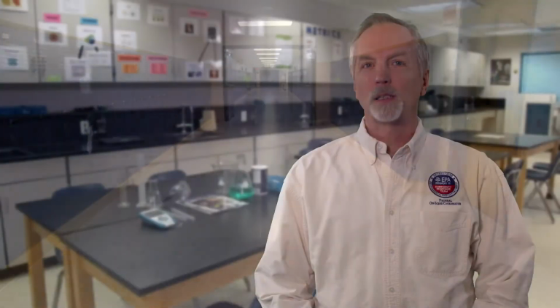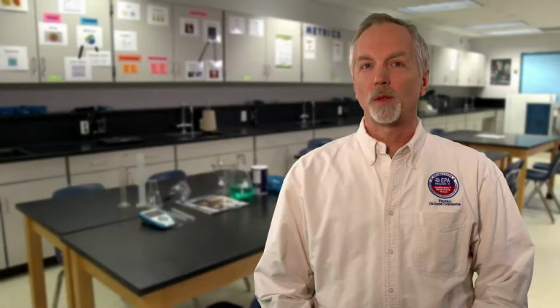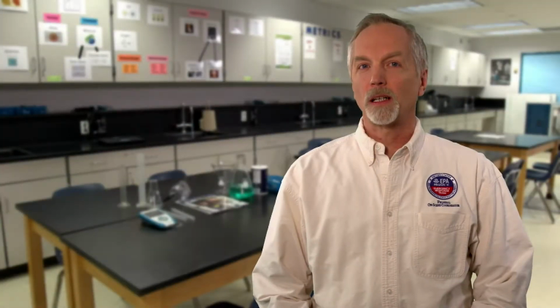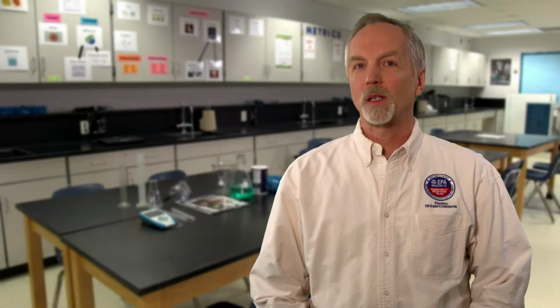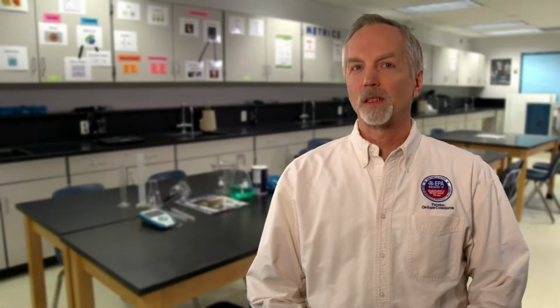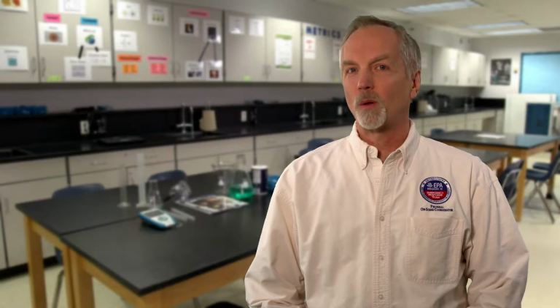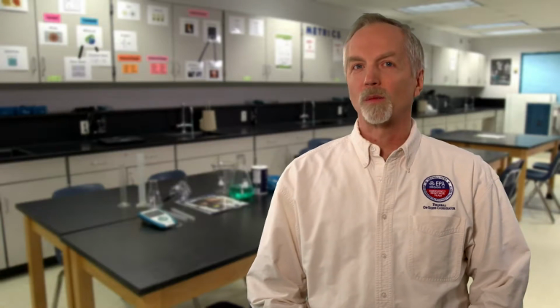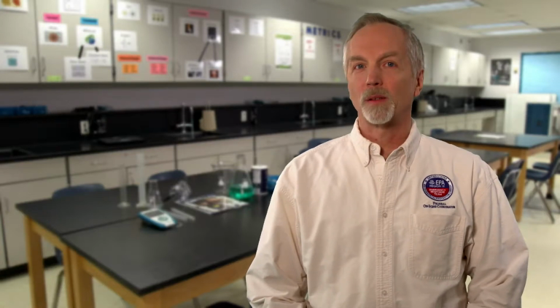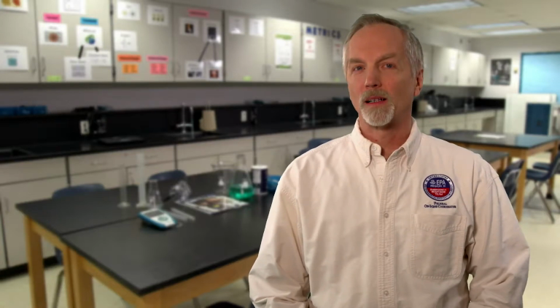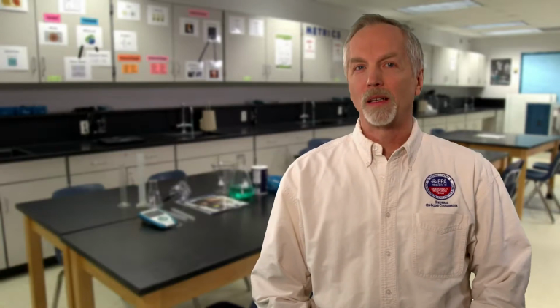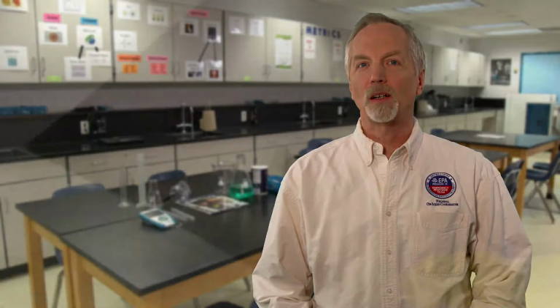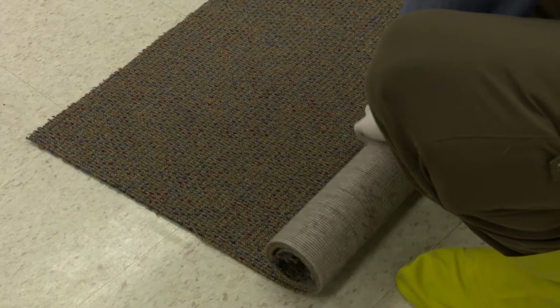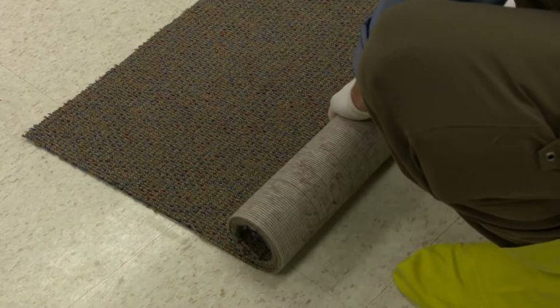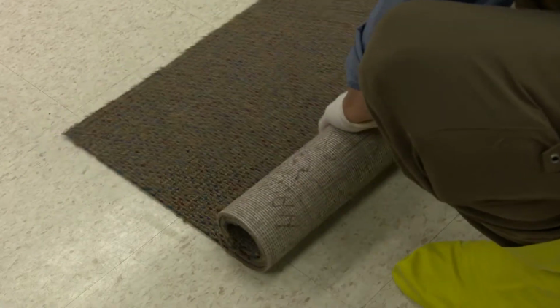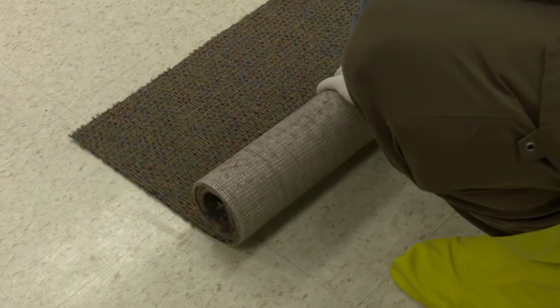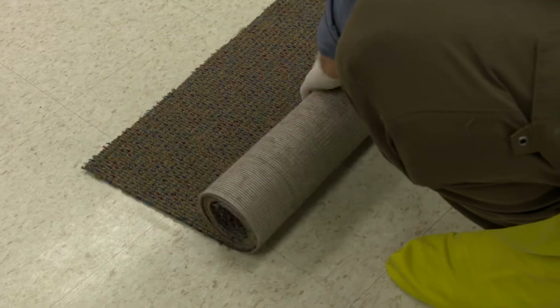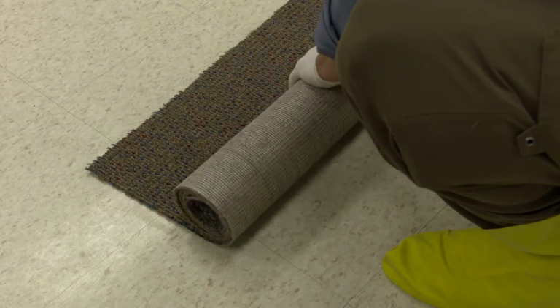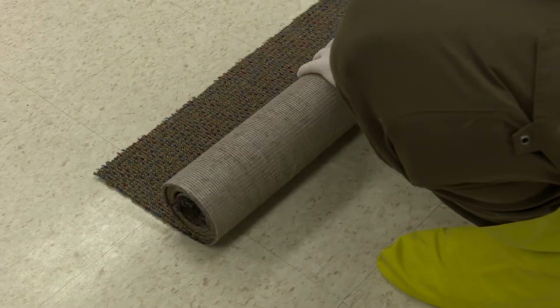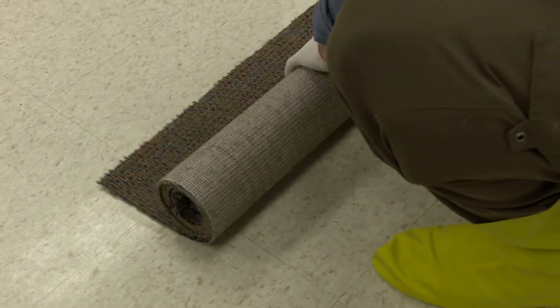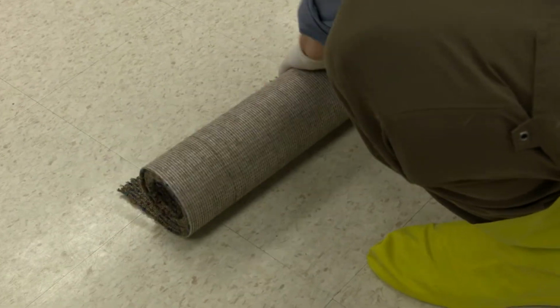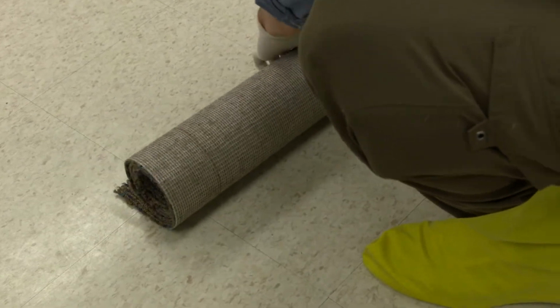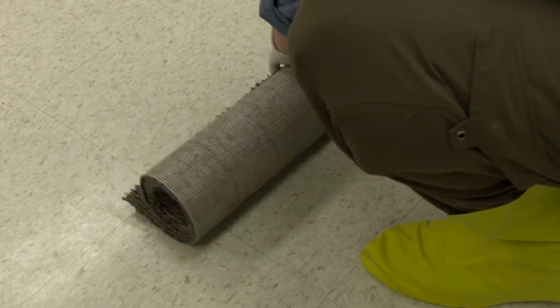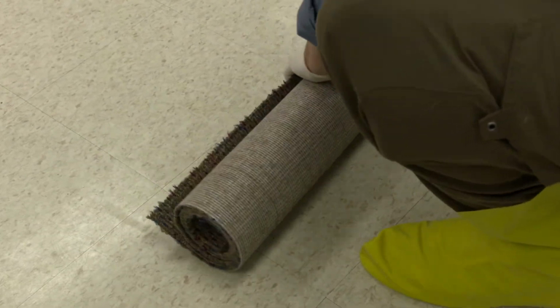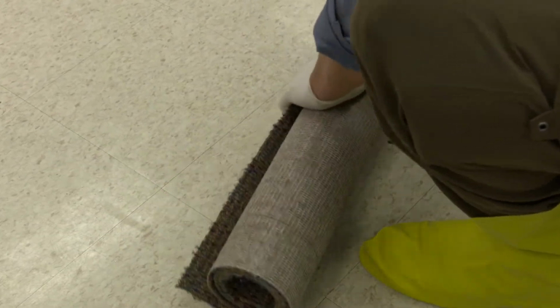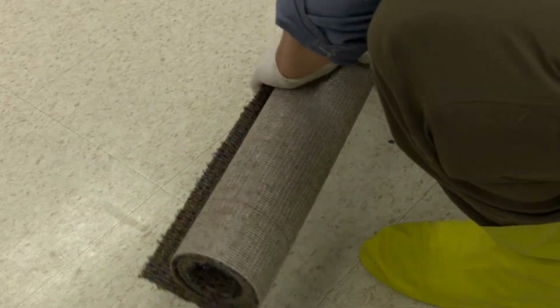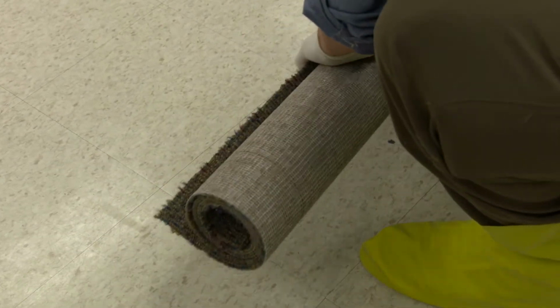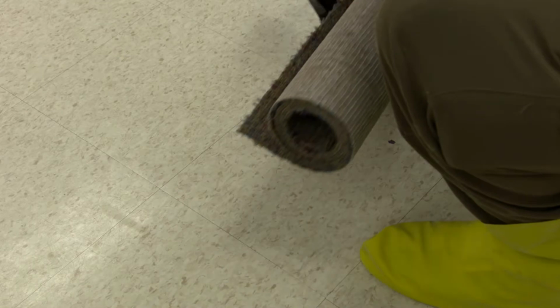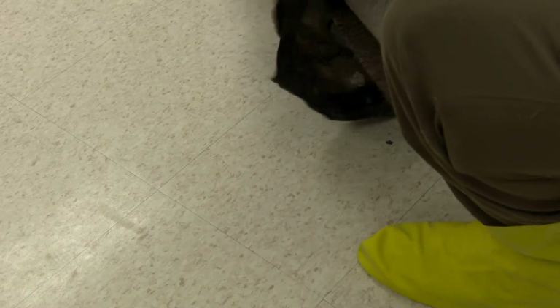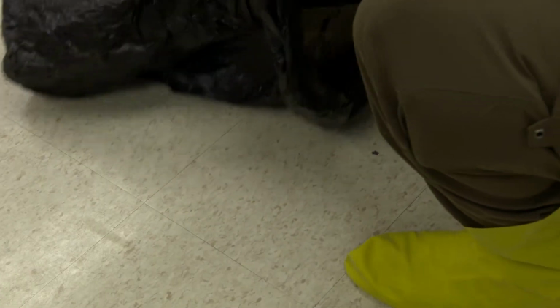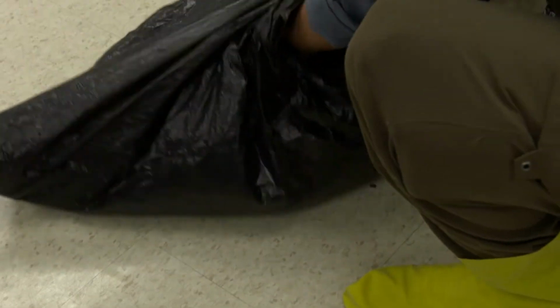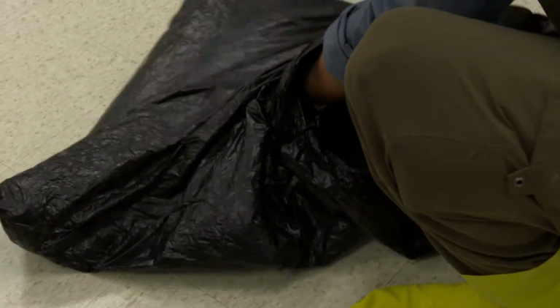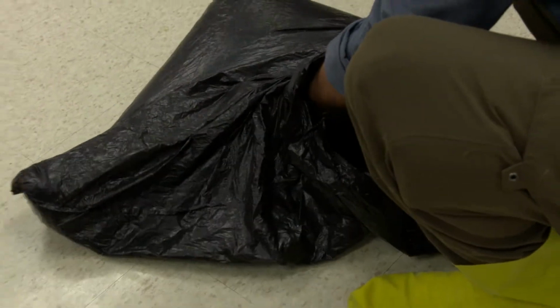Experience with mercury cleanups also teaches what works and what doesn't work. It is often easier to dispose of certain items, such as upholstered furniture, carpeting, etc., rather than spend the time and effort to try and clean them, which often is not successful.